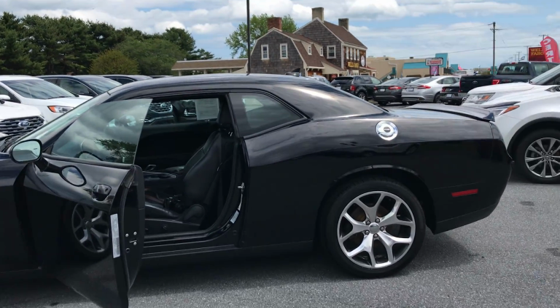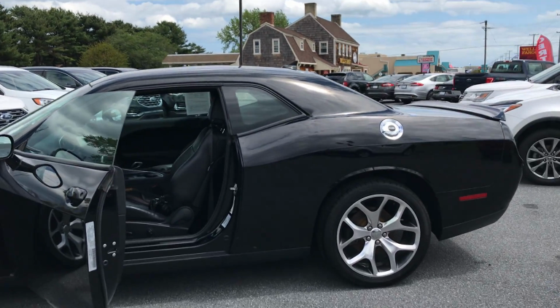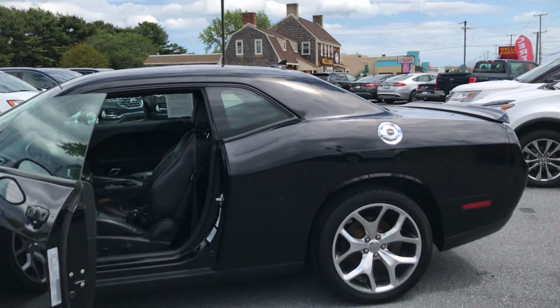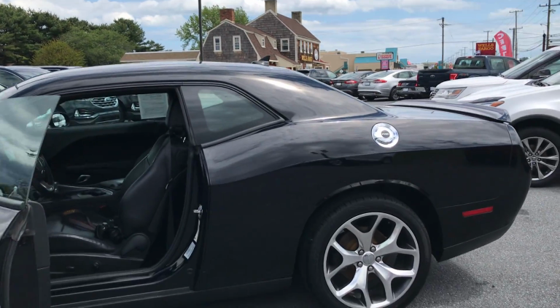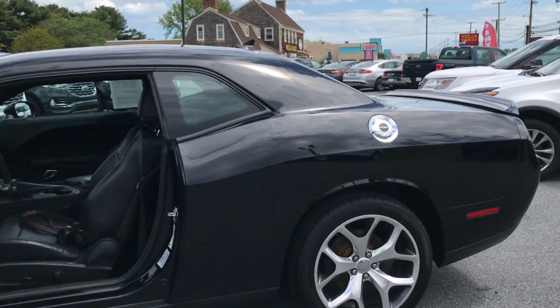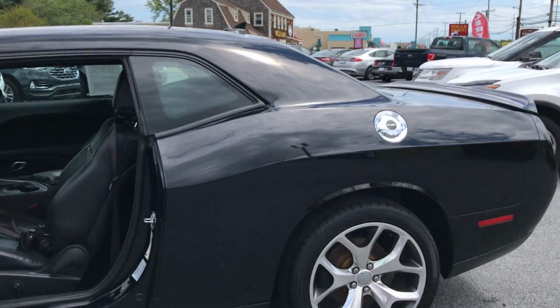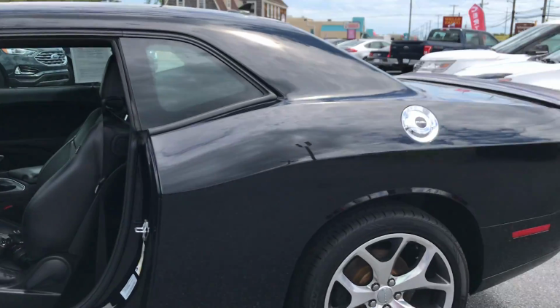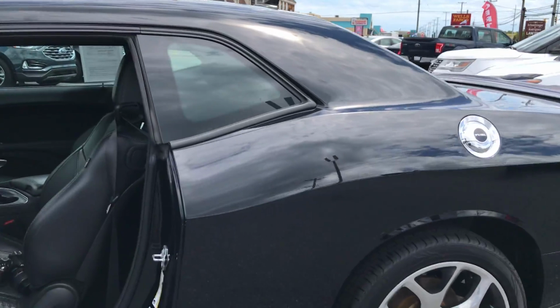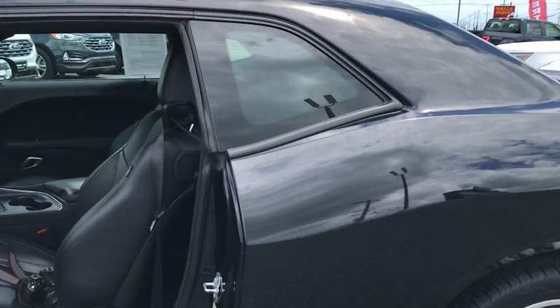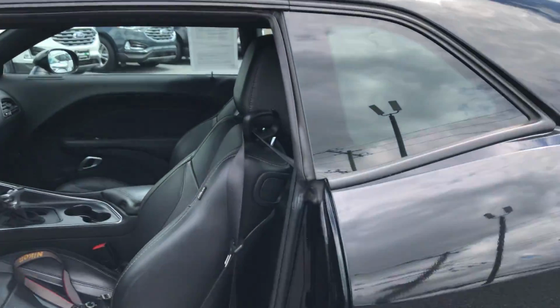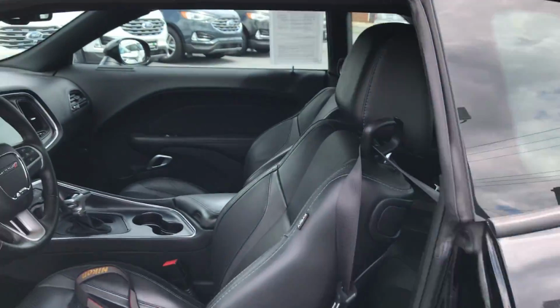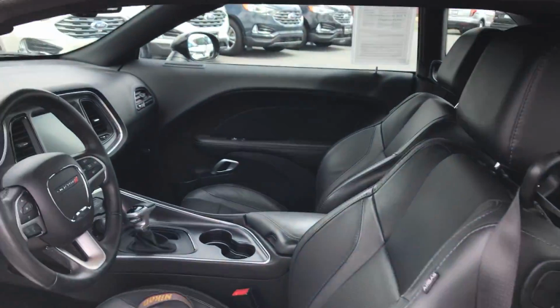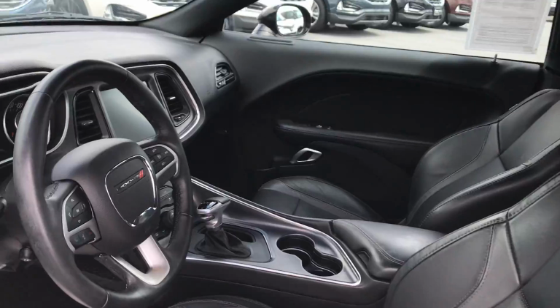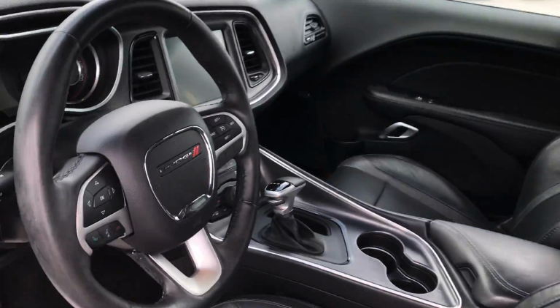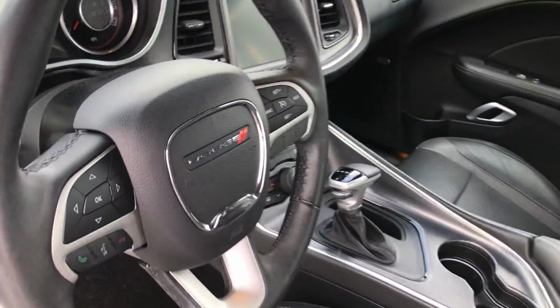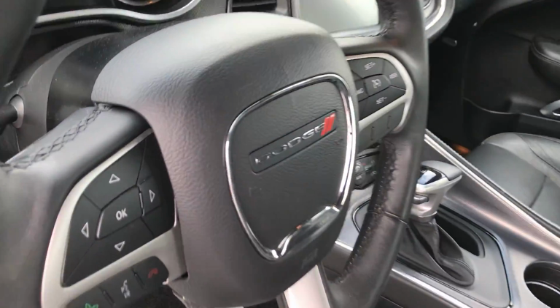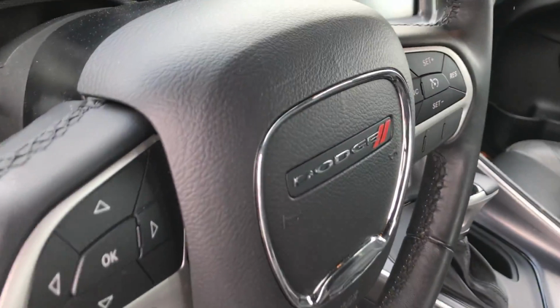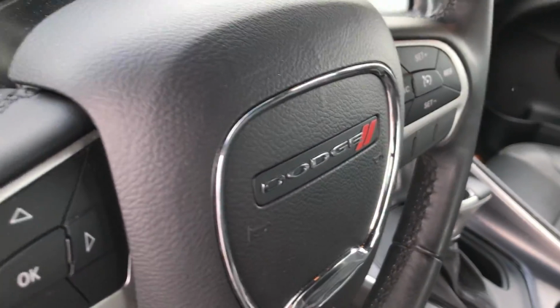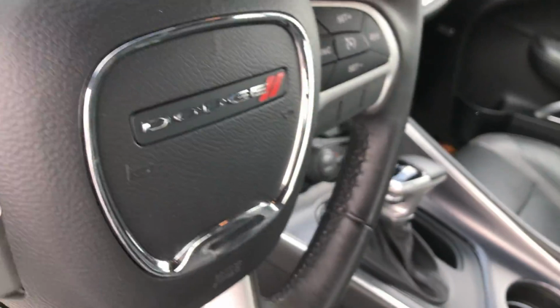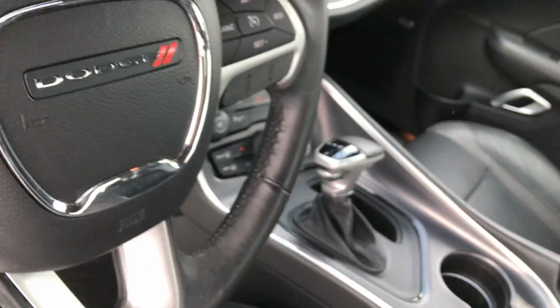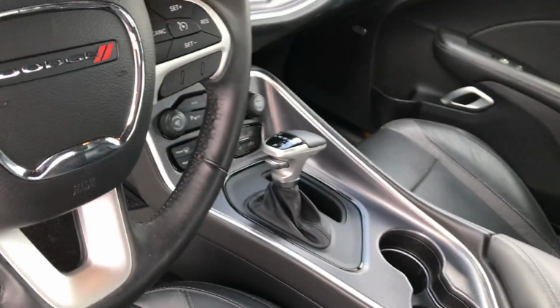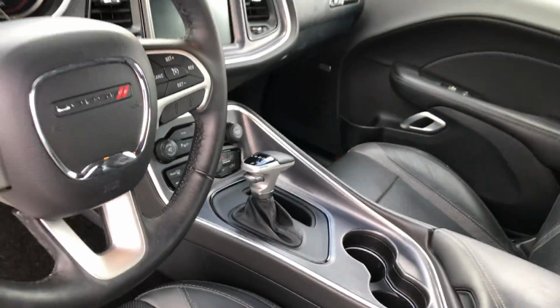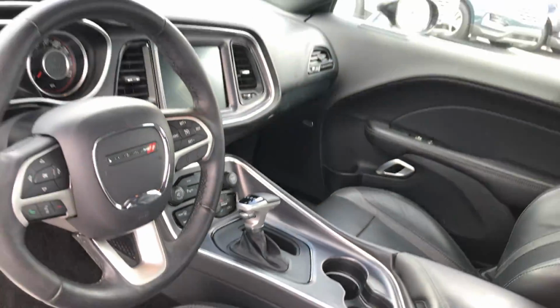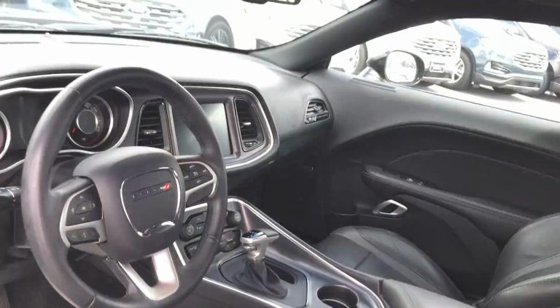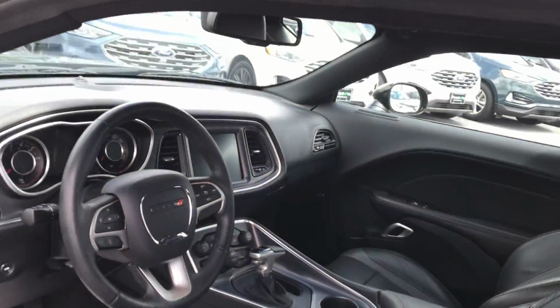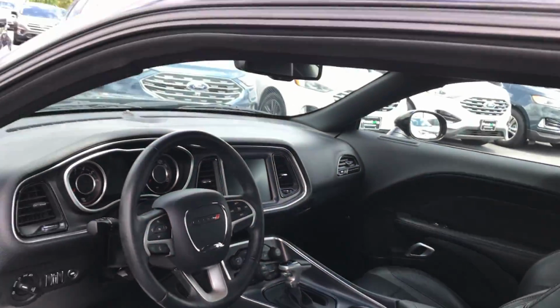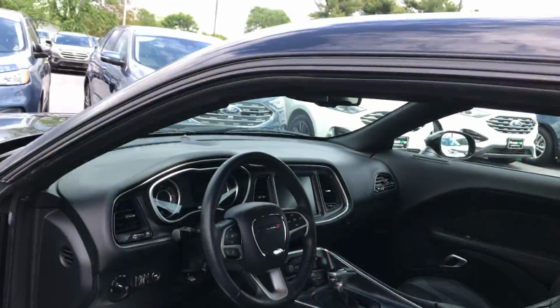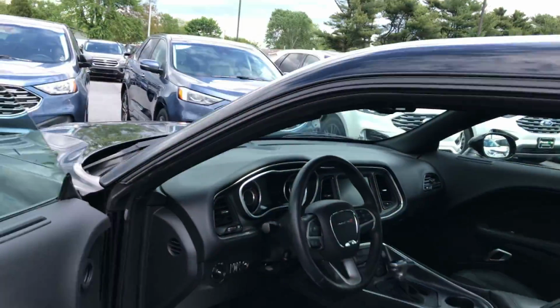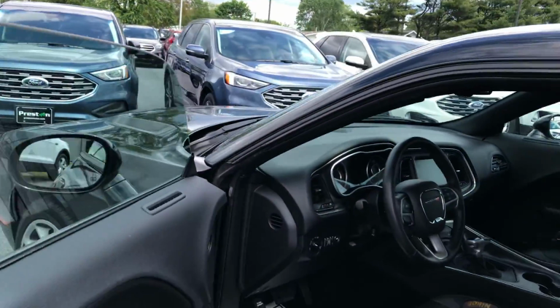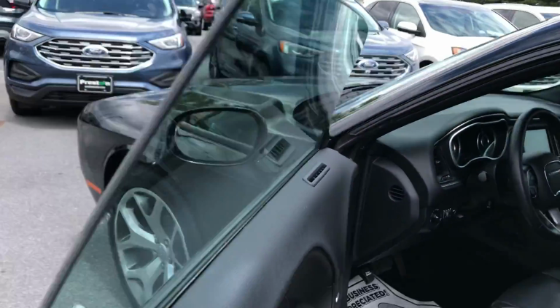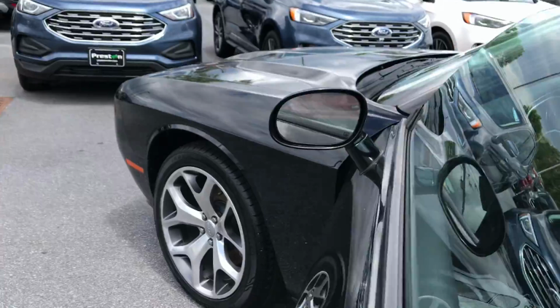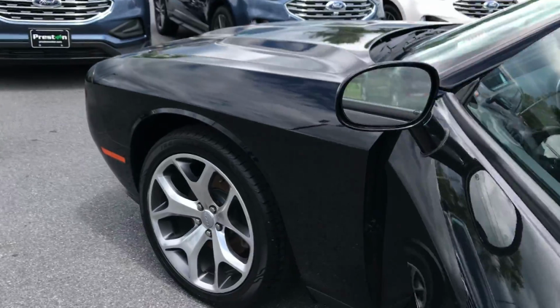Let's look at the interior. Excellent condition.